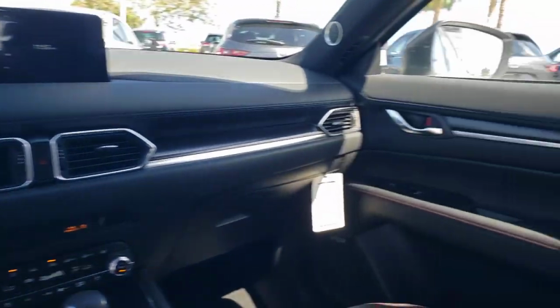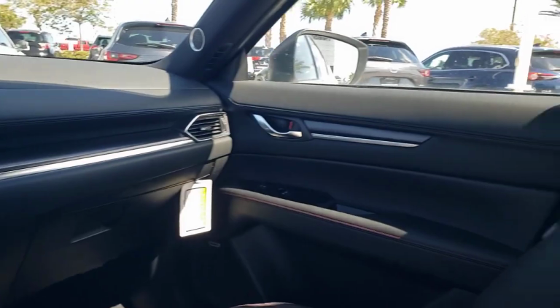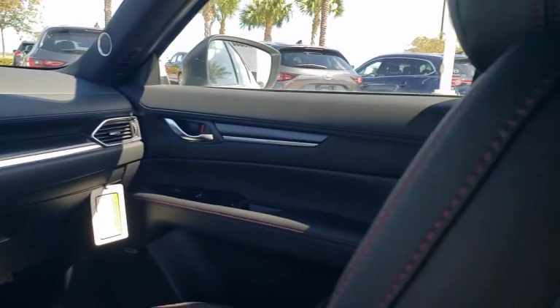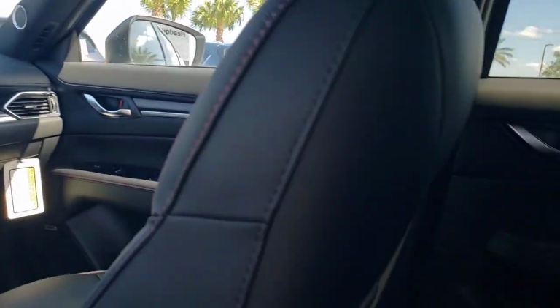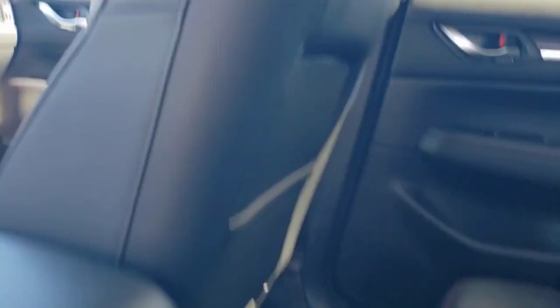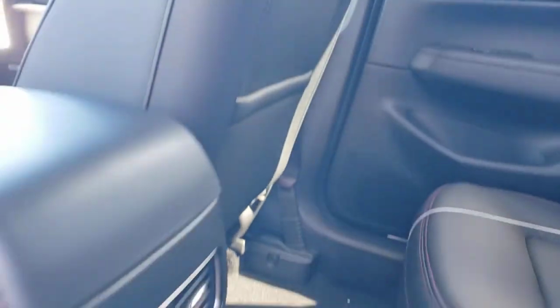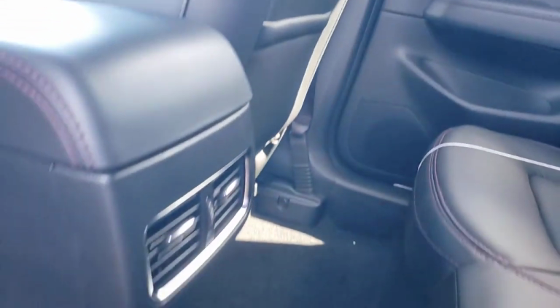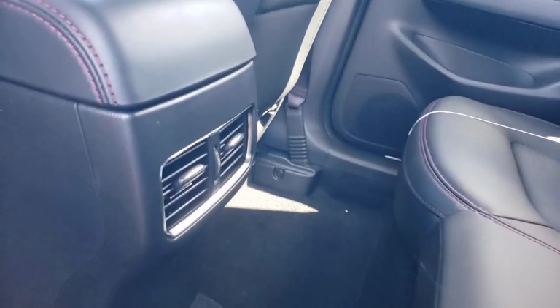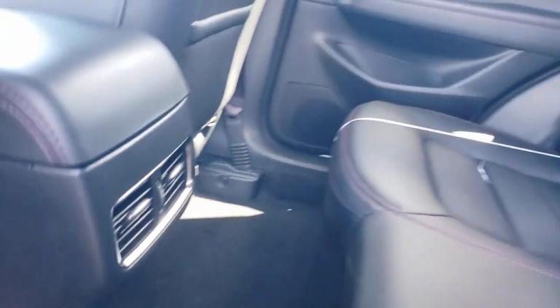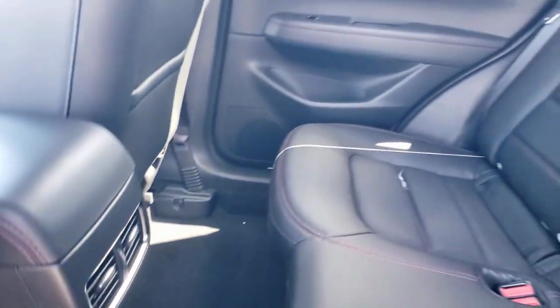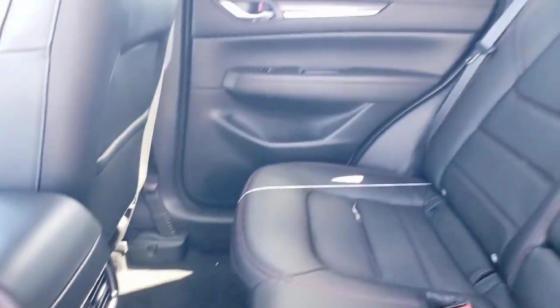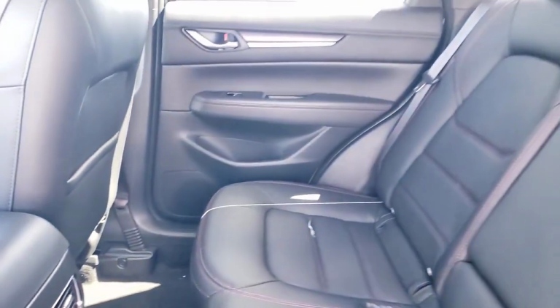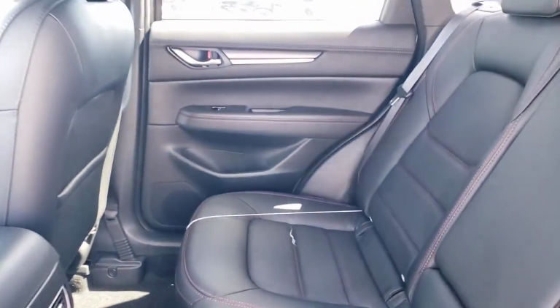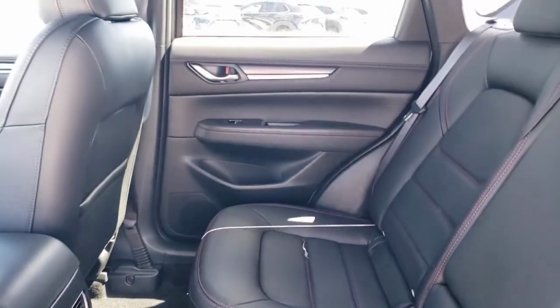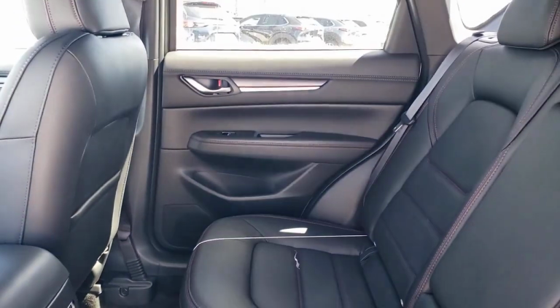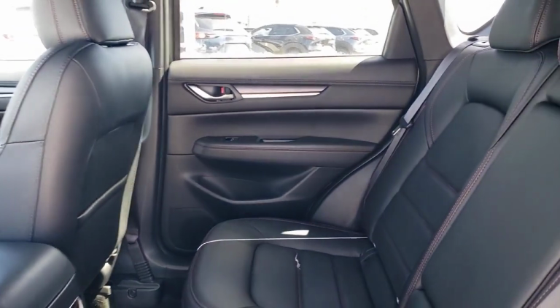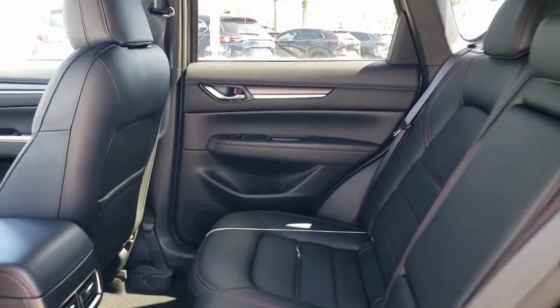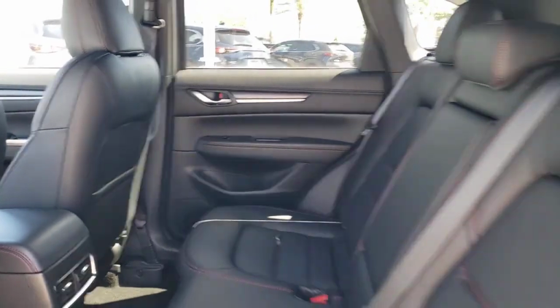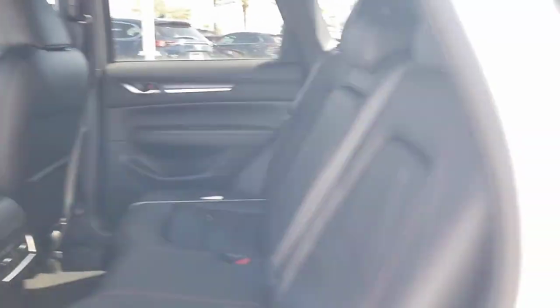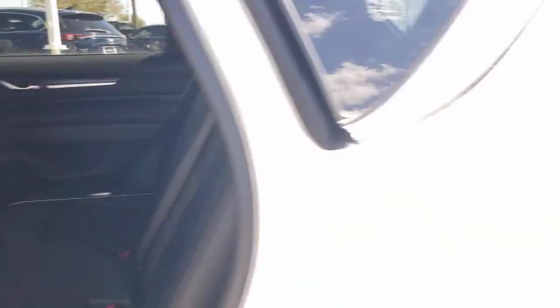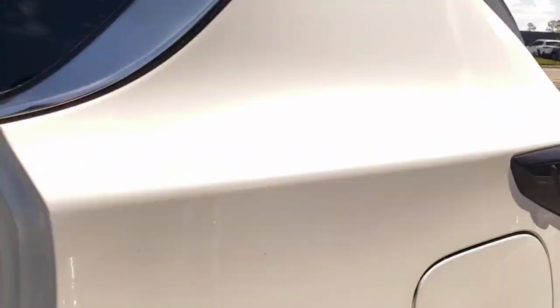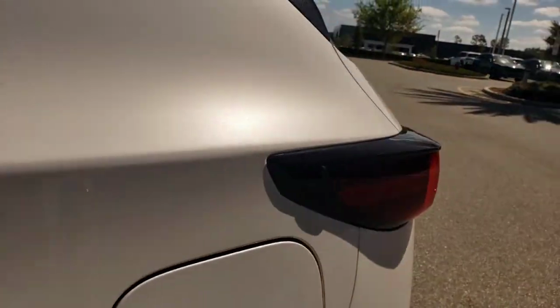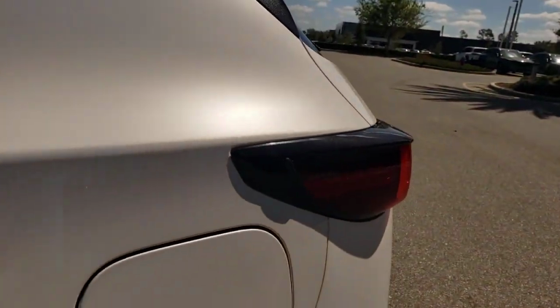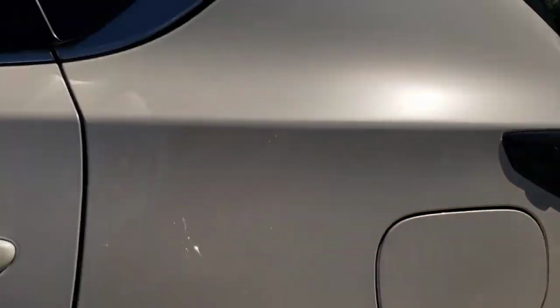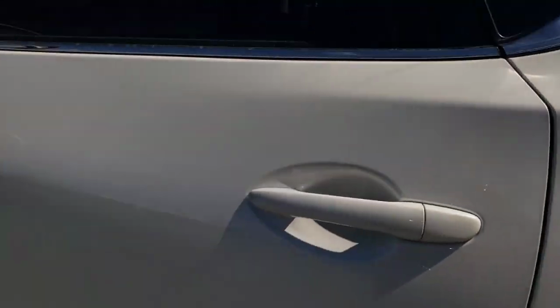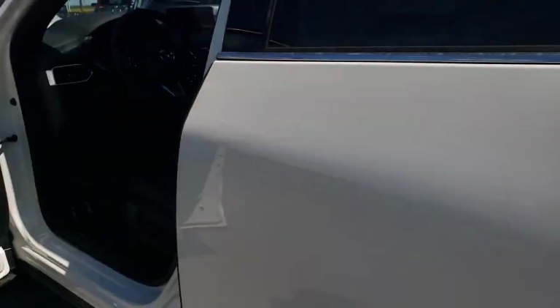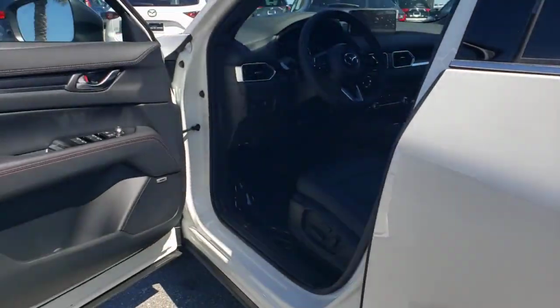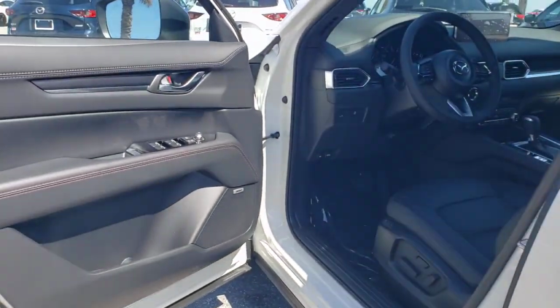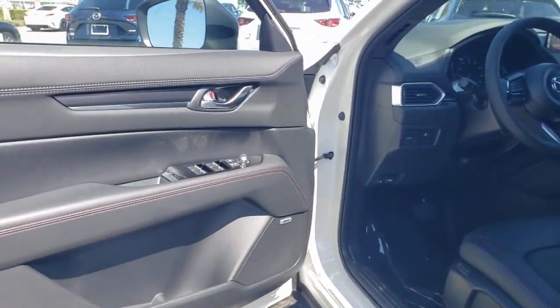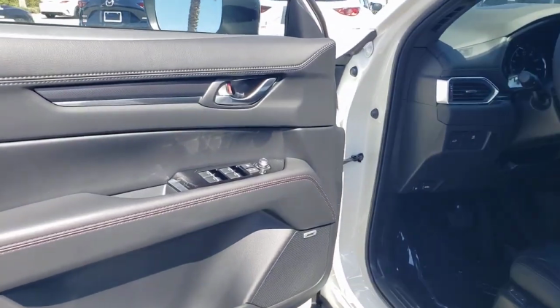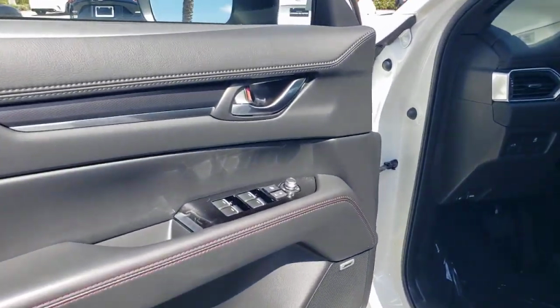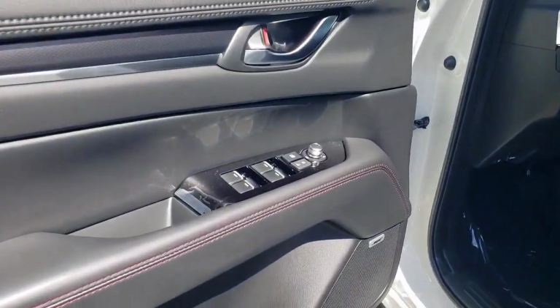sun/moonroof, power liftgate, satellite radio, power passenger seat, heated mirrors, heated rear seat, electronic stability control, and heated front seat.